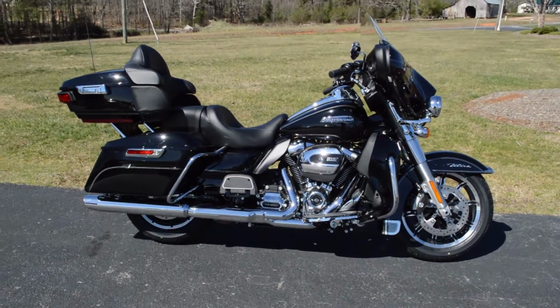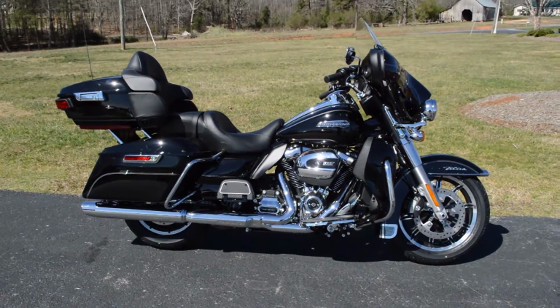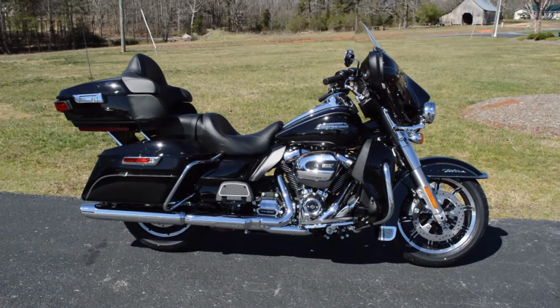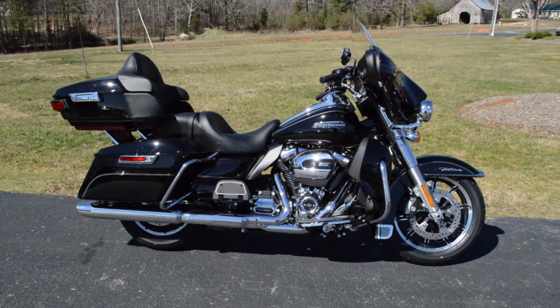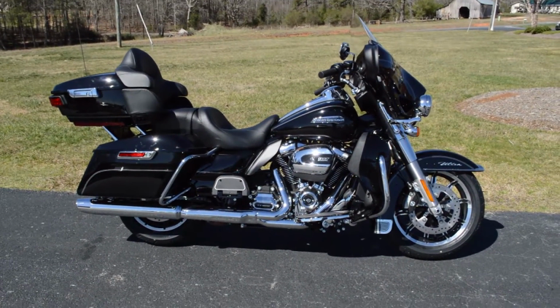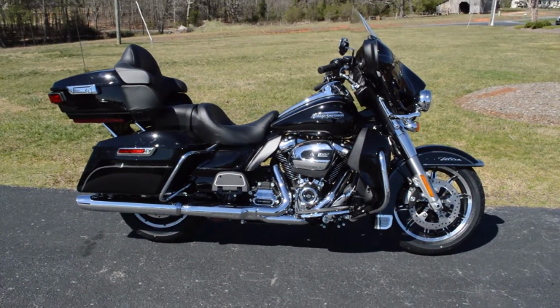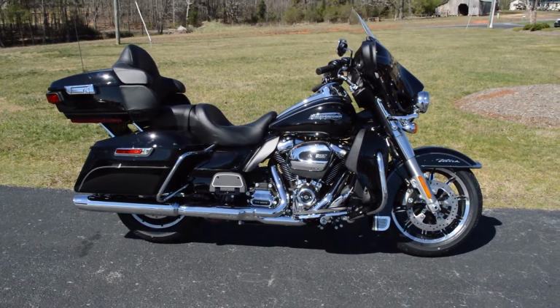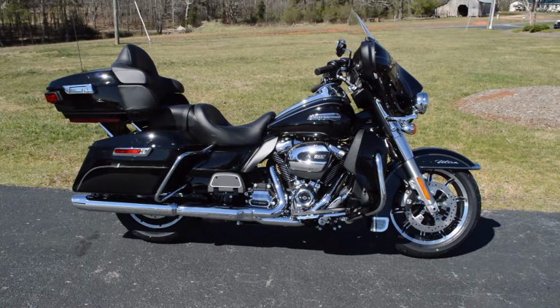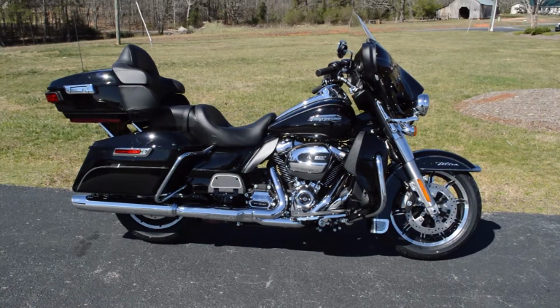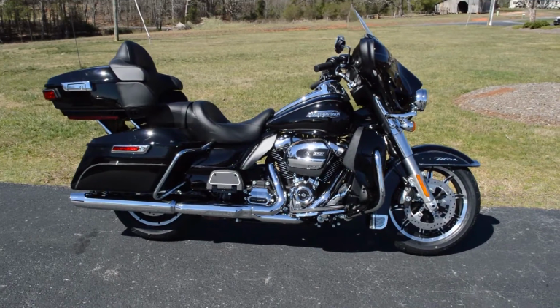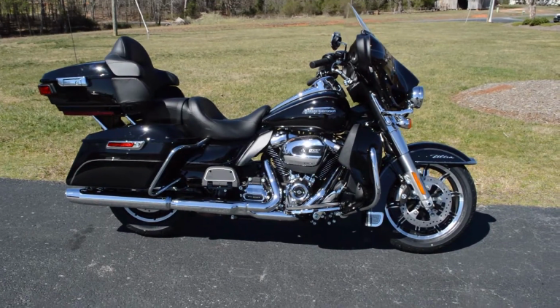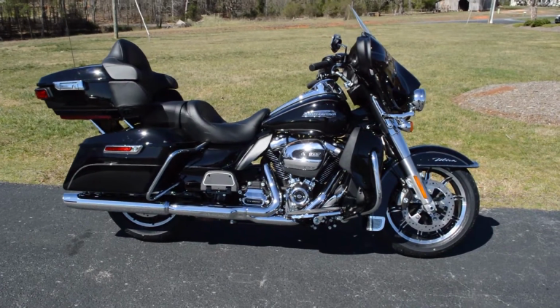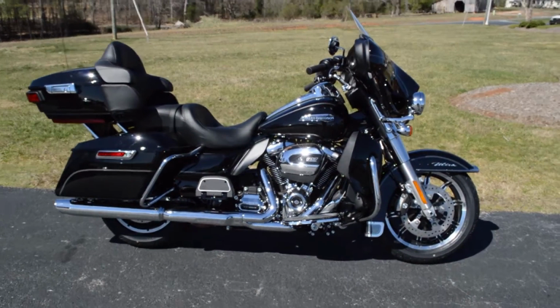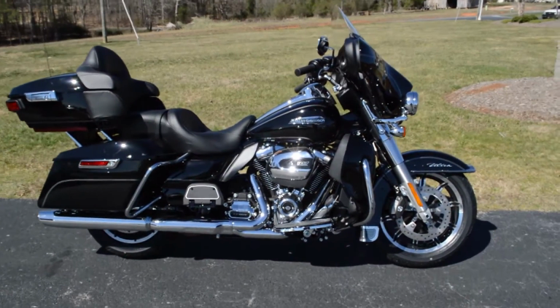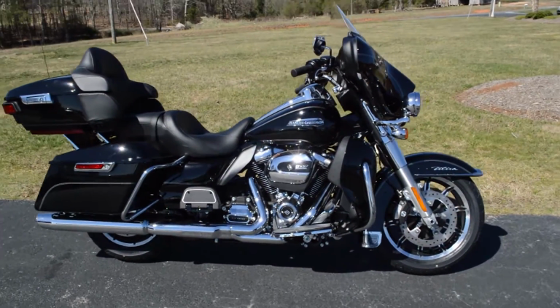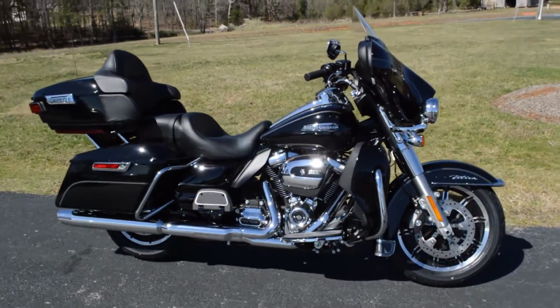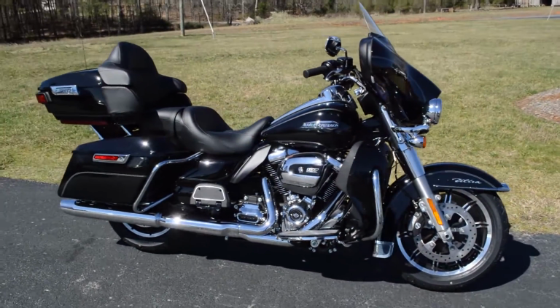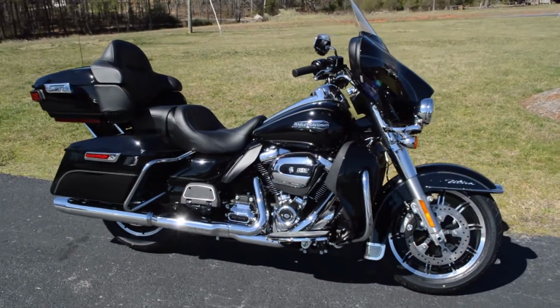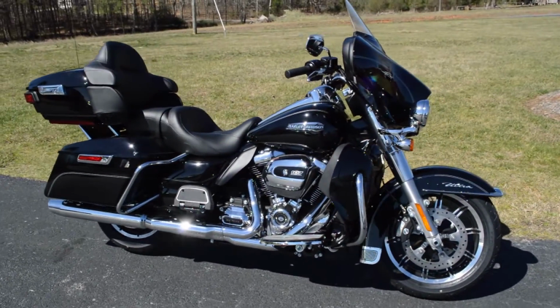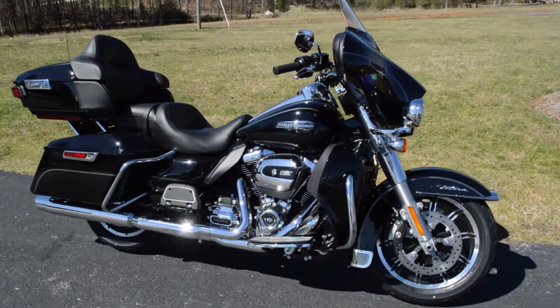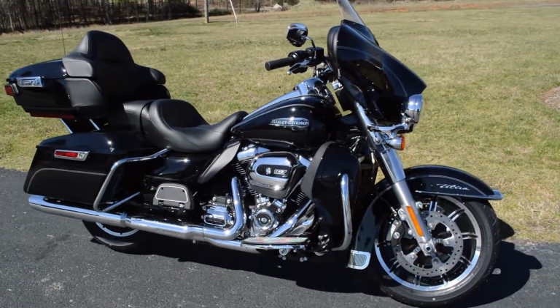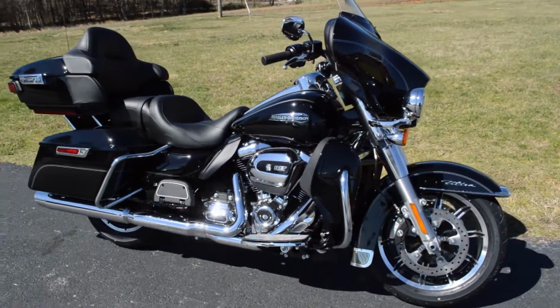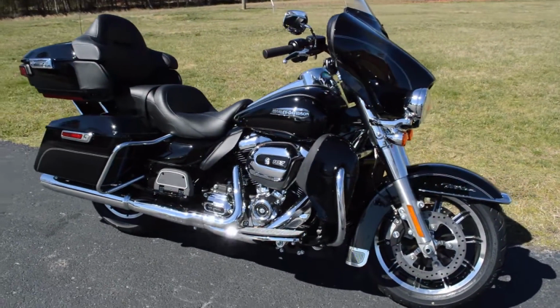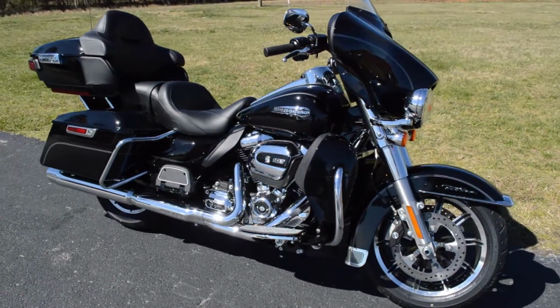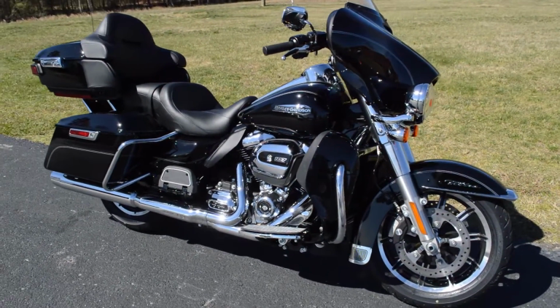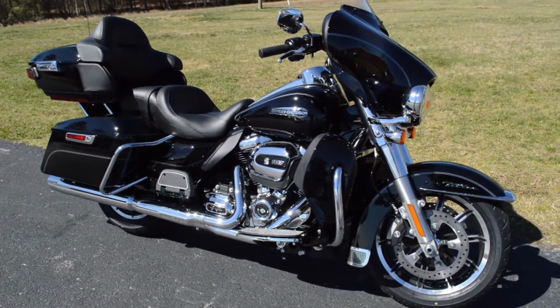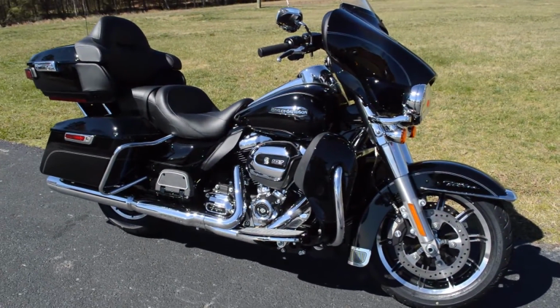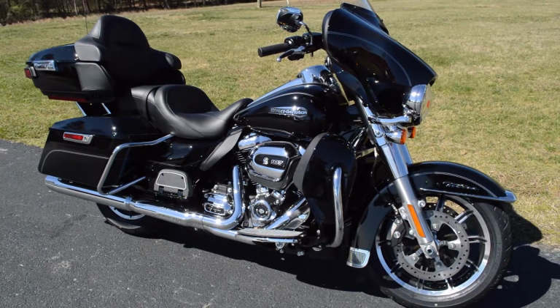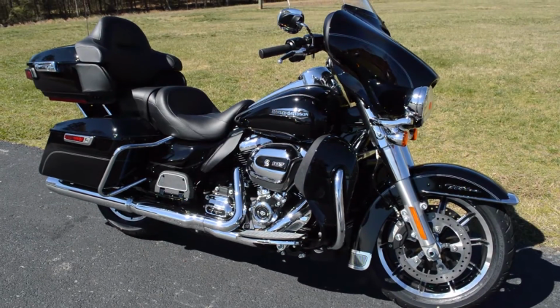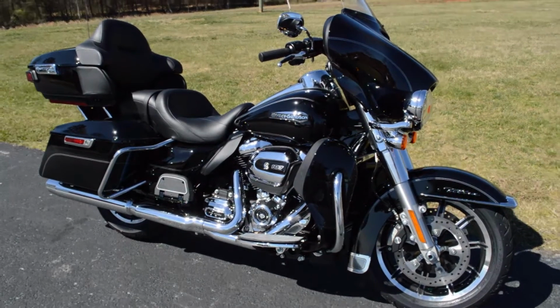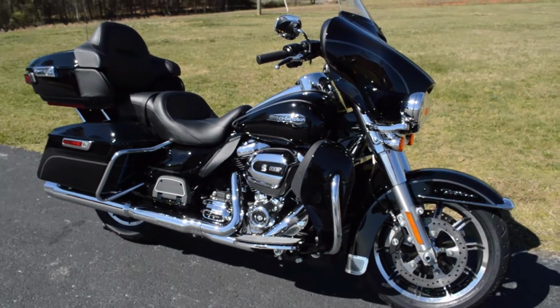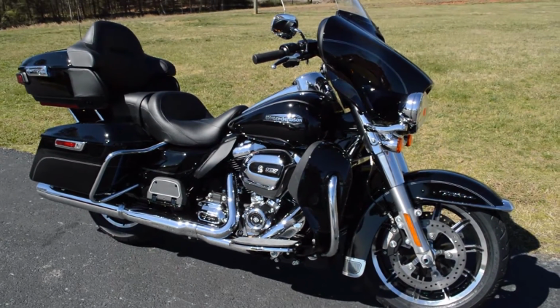Come on down. Take it for a demo ride and experience the all new Milwaukee 8 and improved suspension, right here at Cox's Harley-Davidson where every day is demo day.